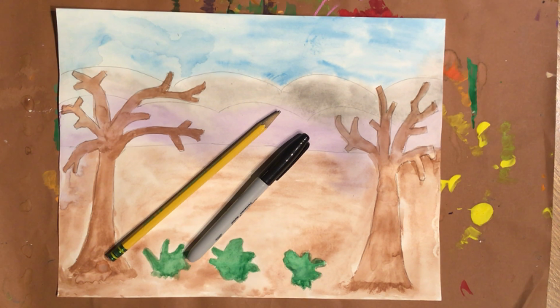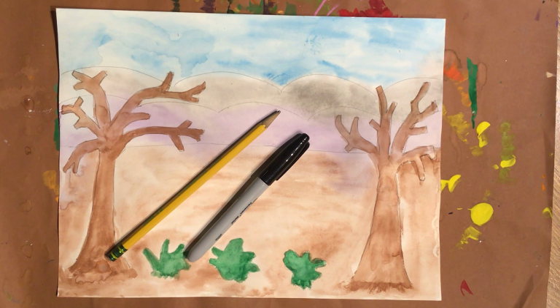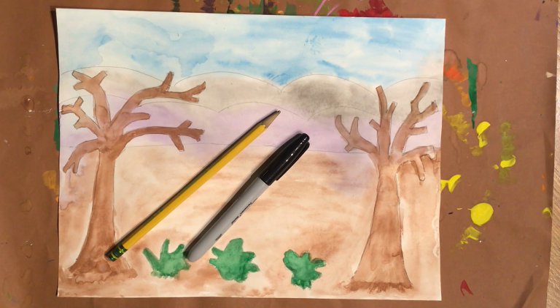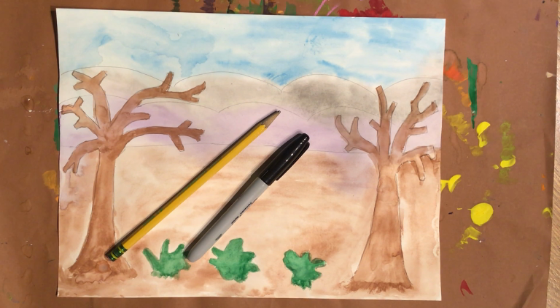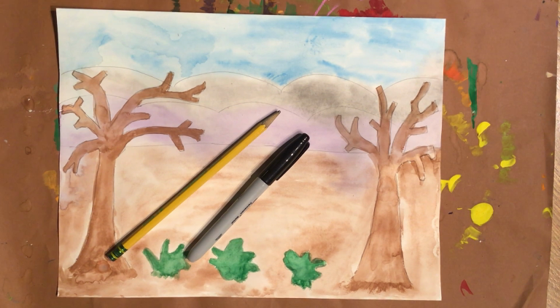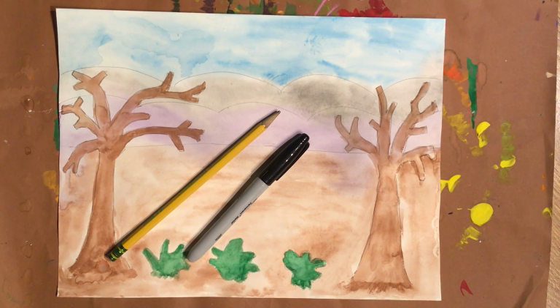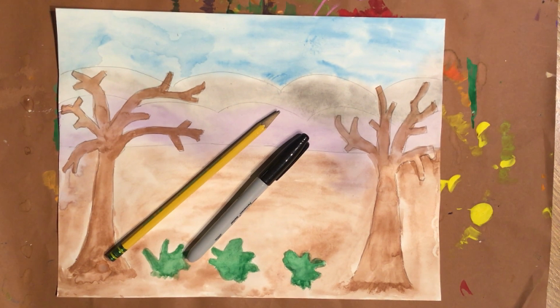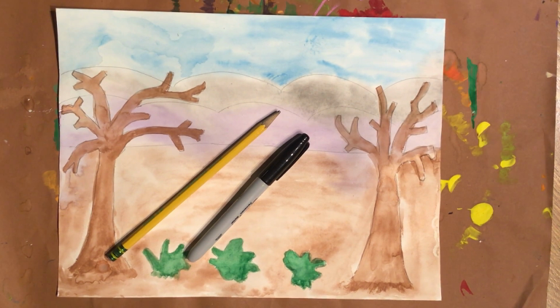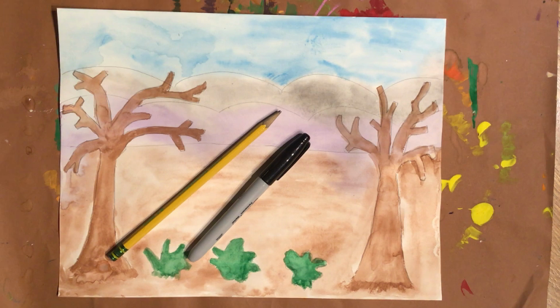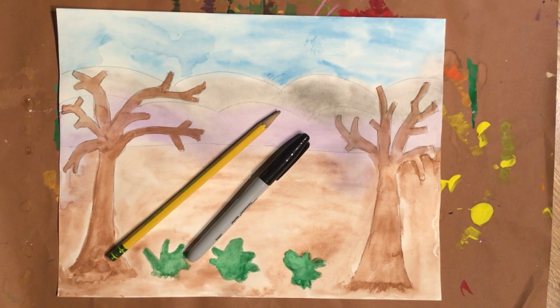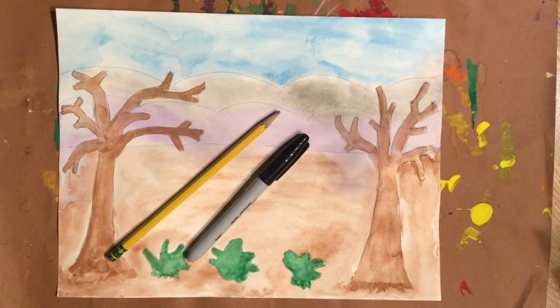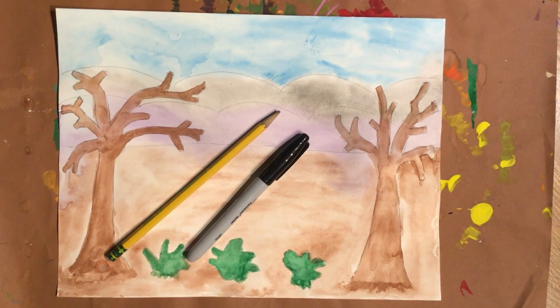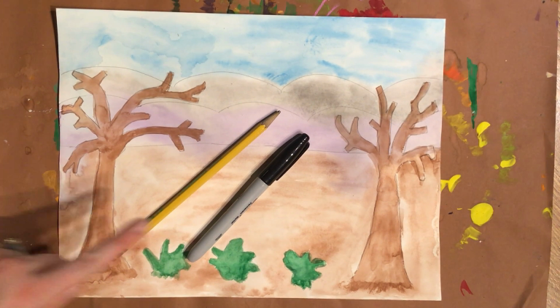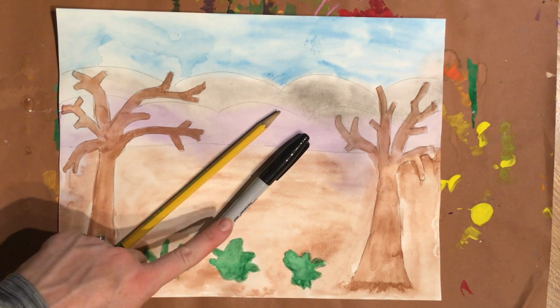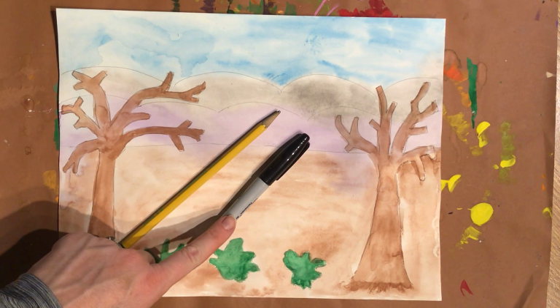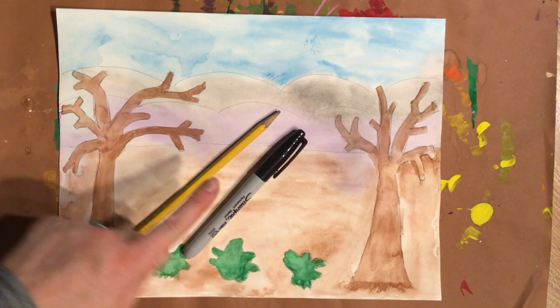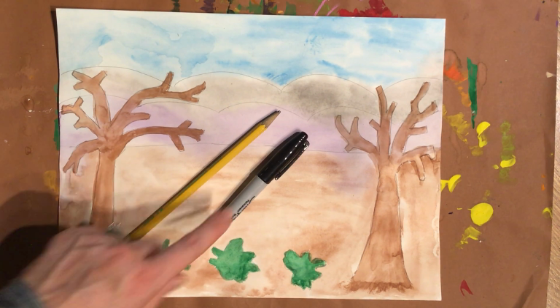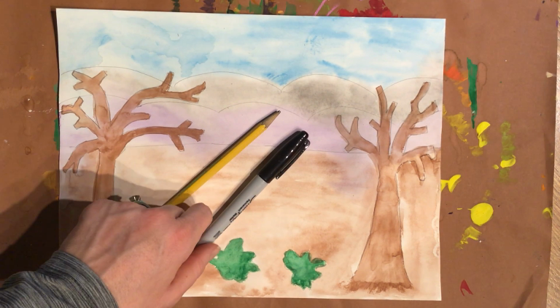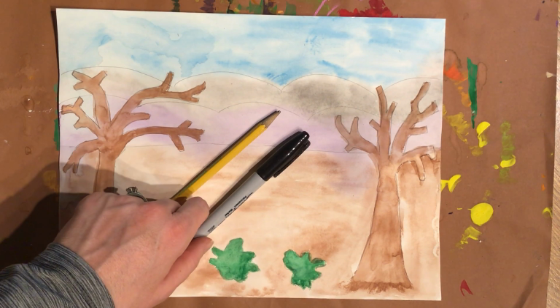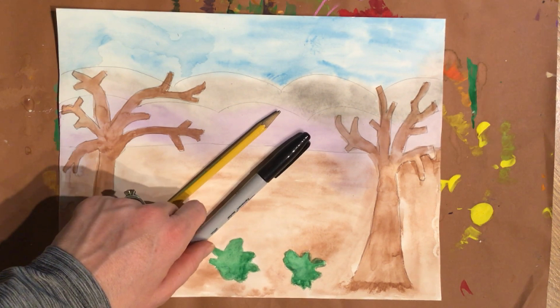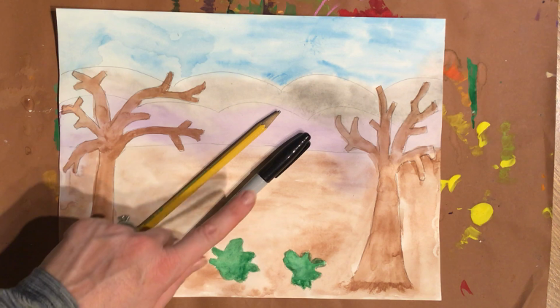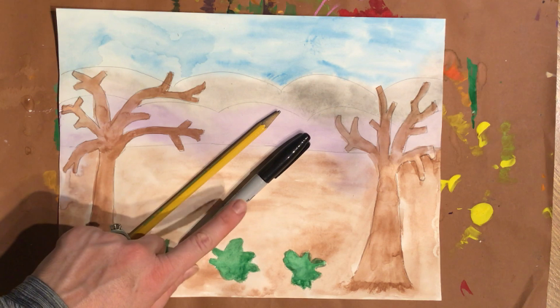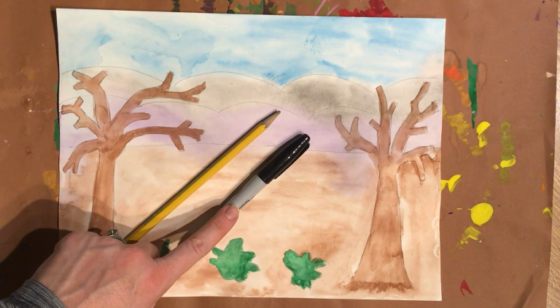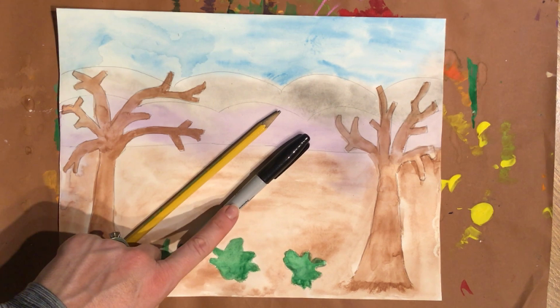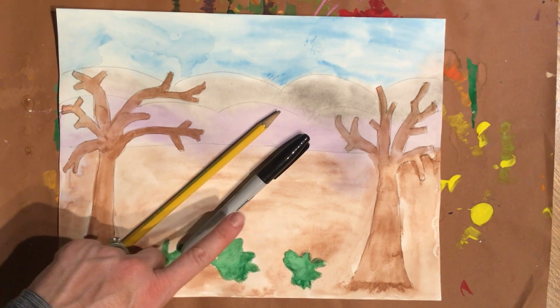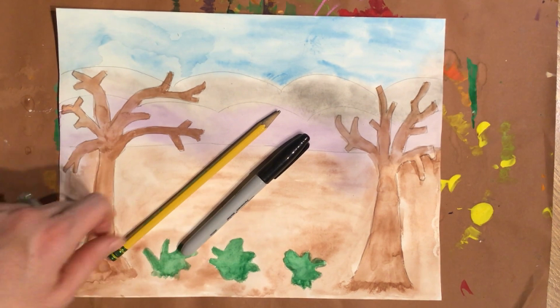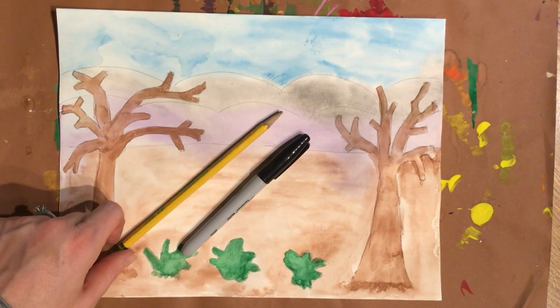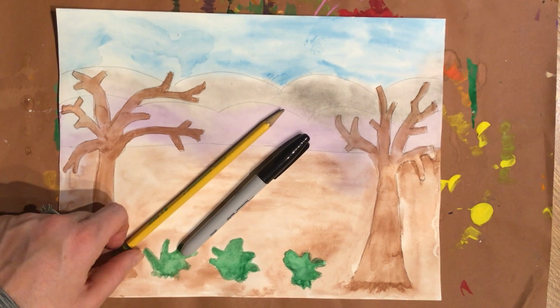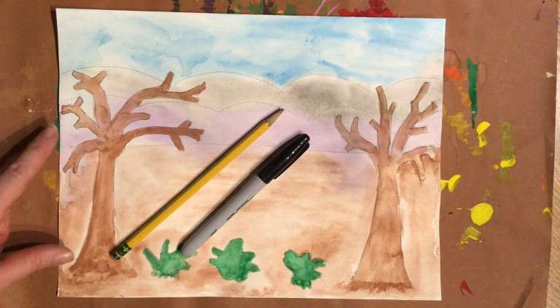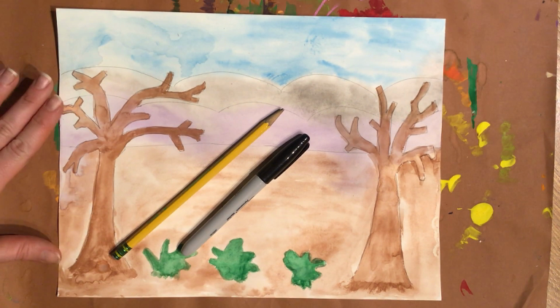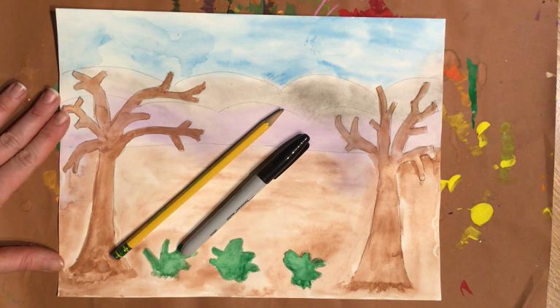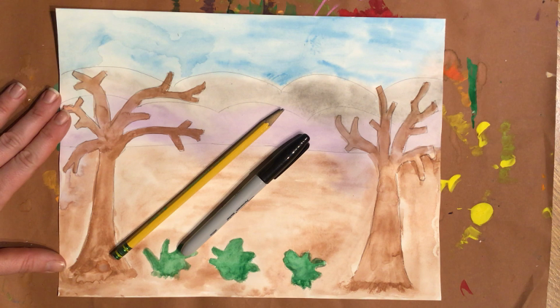Welcome to our last video to wrap up our lesson. These are the materials you're going to need: a black sharpie — the black sharpie that you should have in your art school supplies — a pencil, and your dry composition.